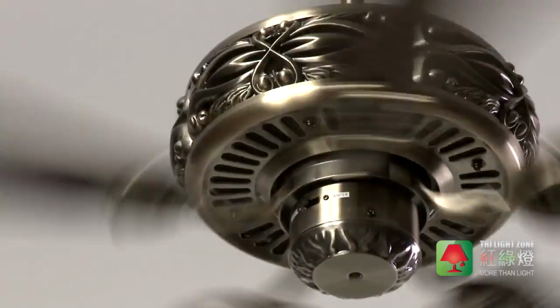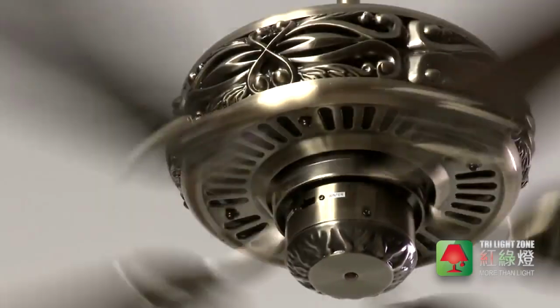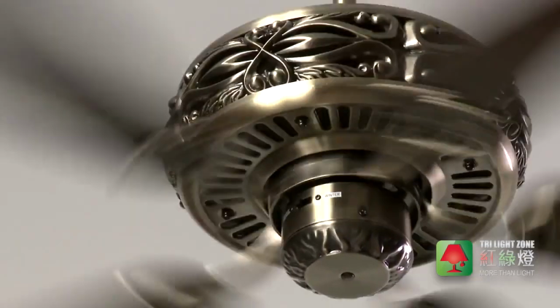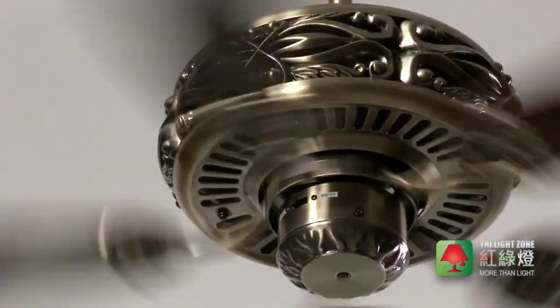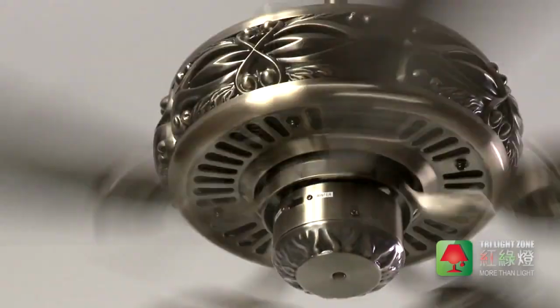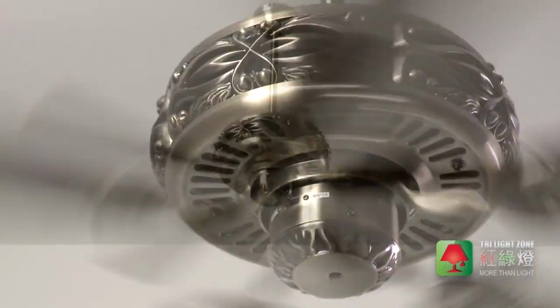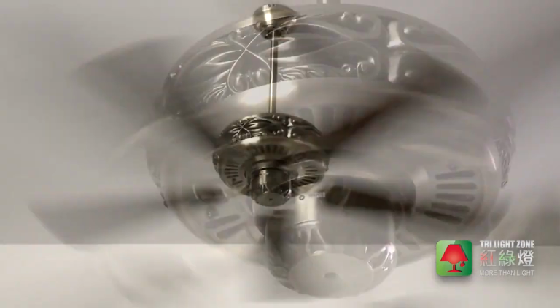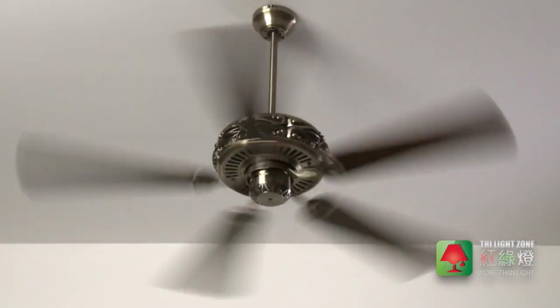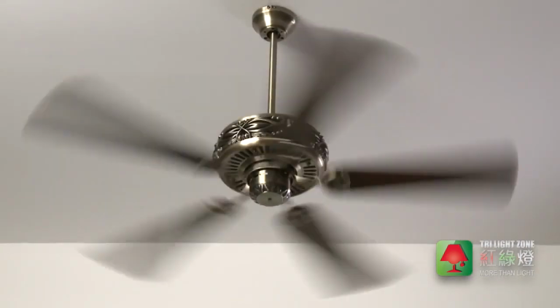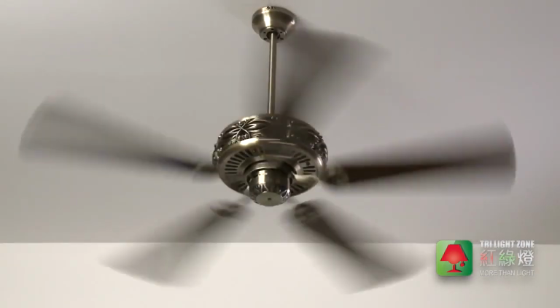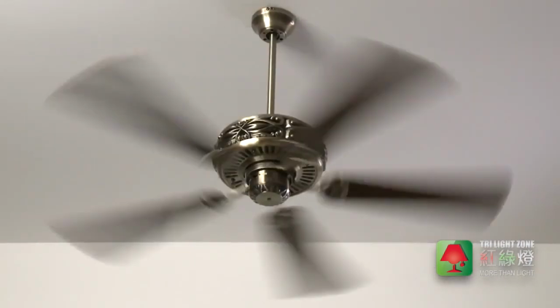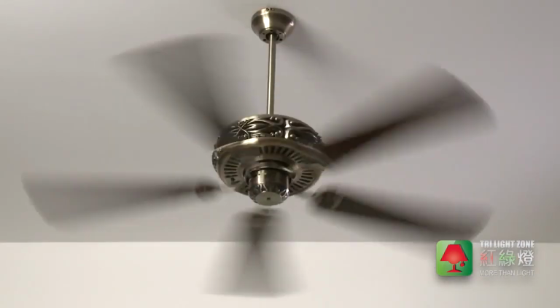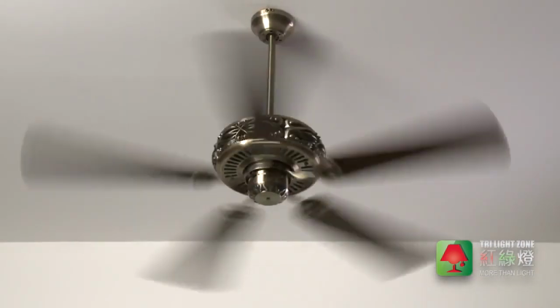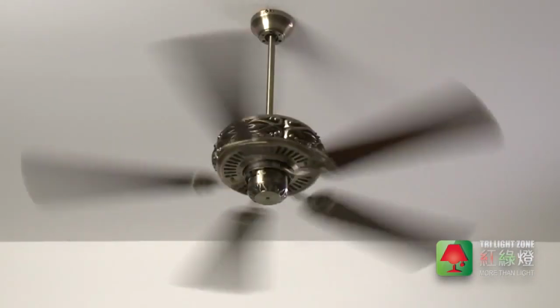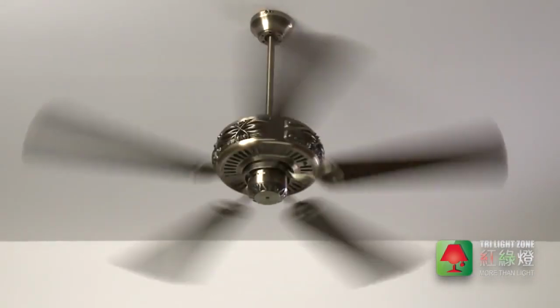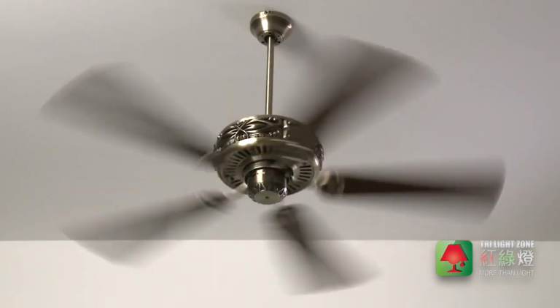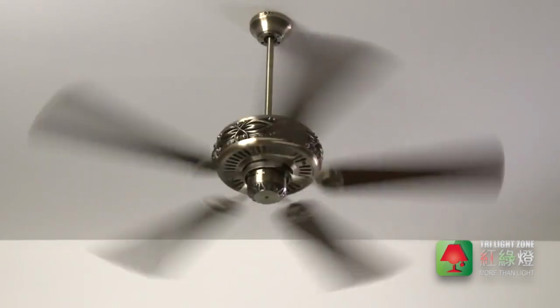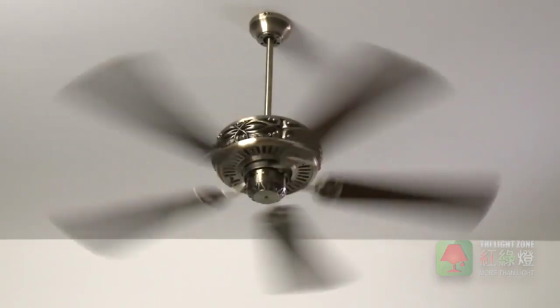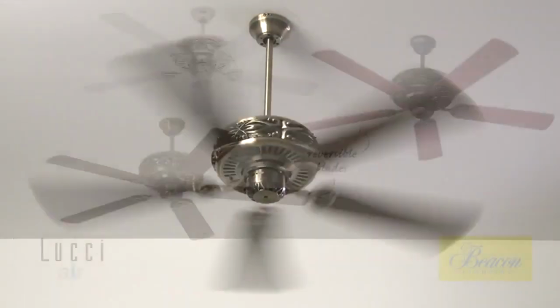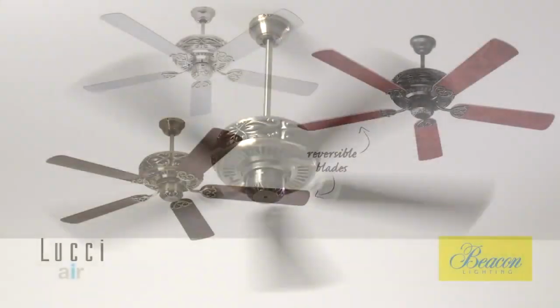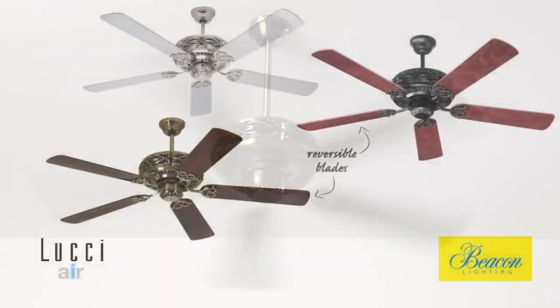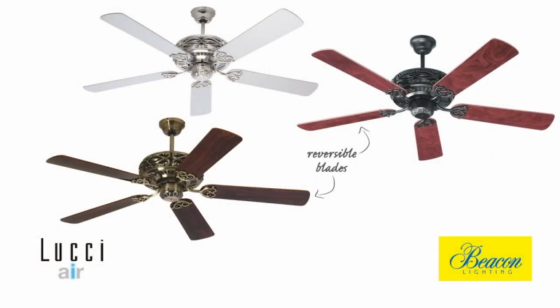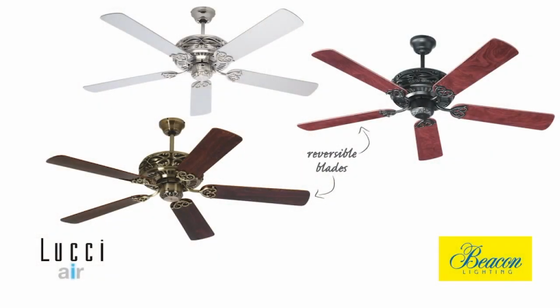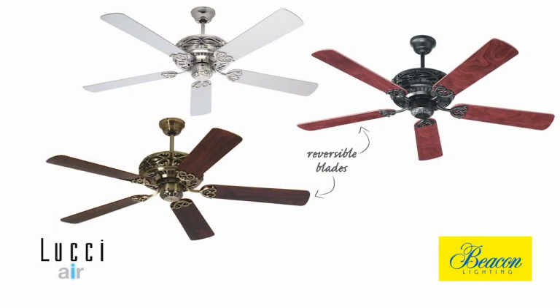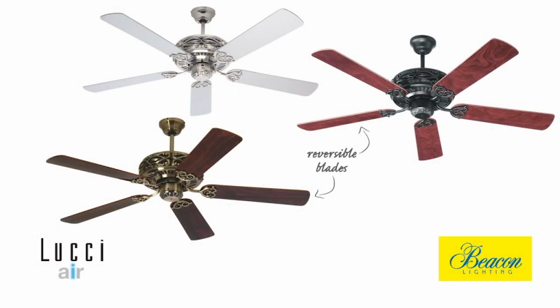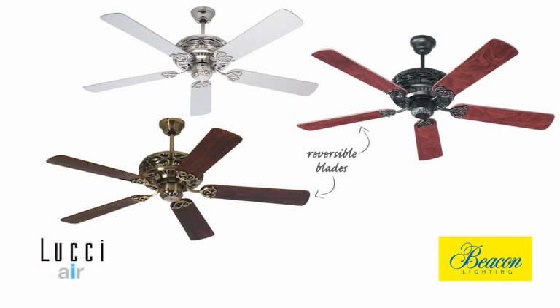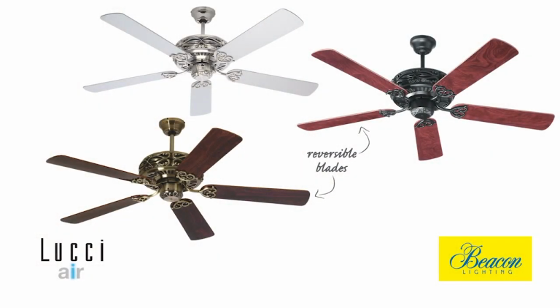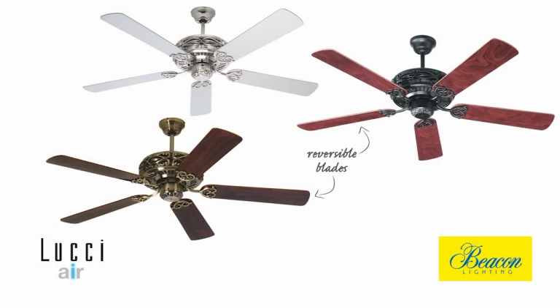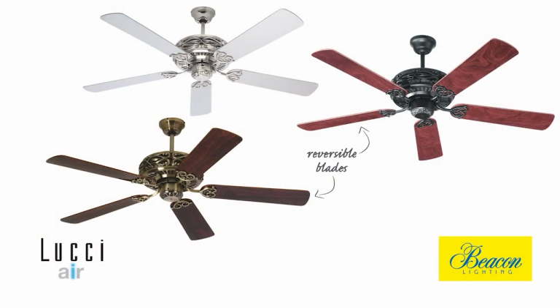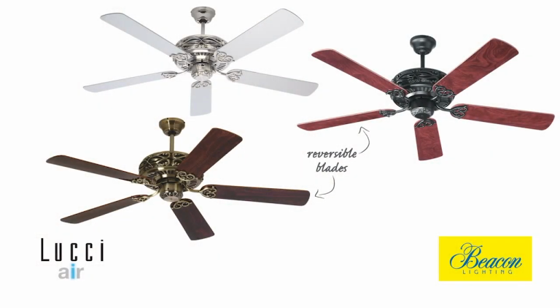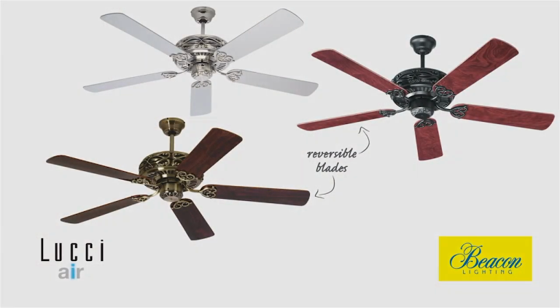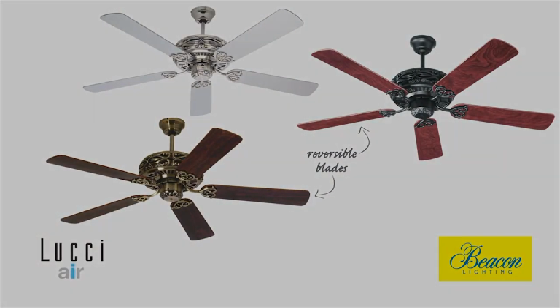Exclusive to Beacon Lighting and backed by a two-year in-home warranty, the Lucci Air Granada ceiling fan is also available in brushed chrome or black with reversible blades.